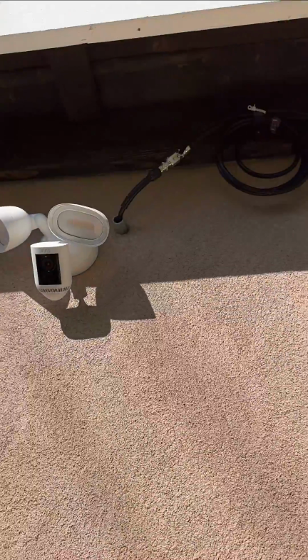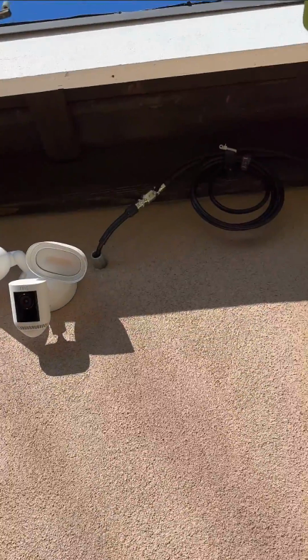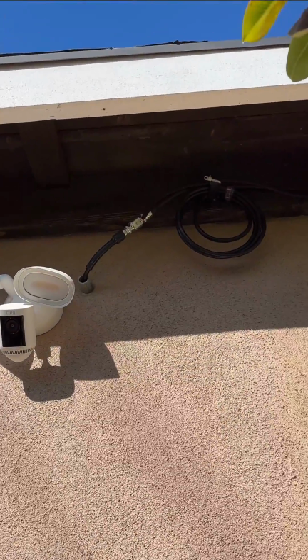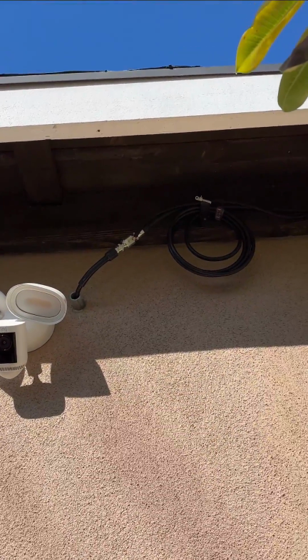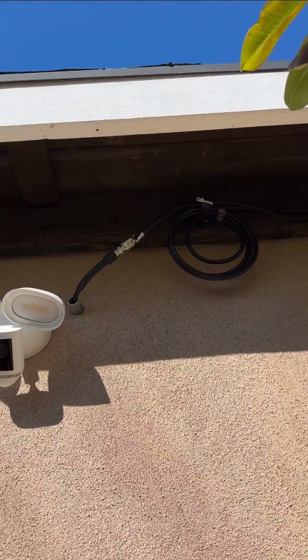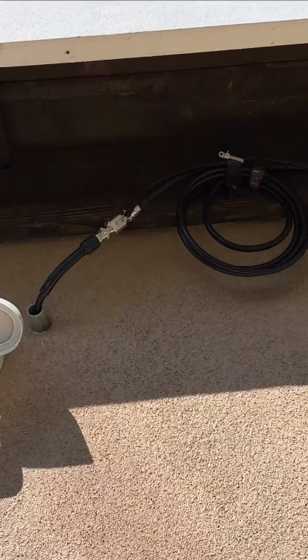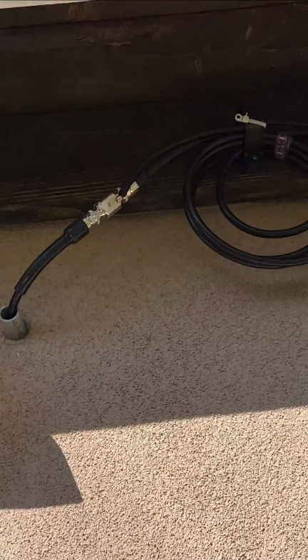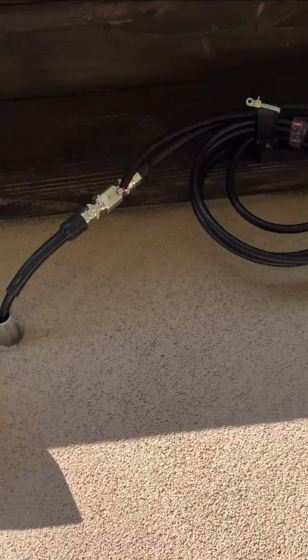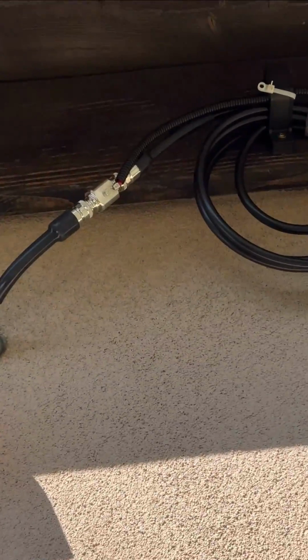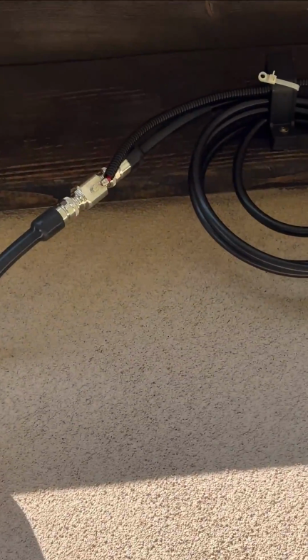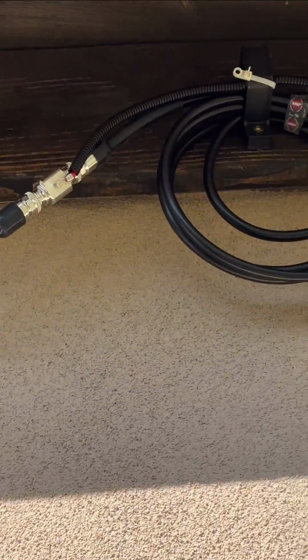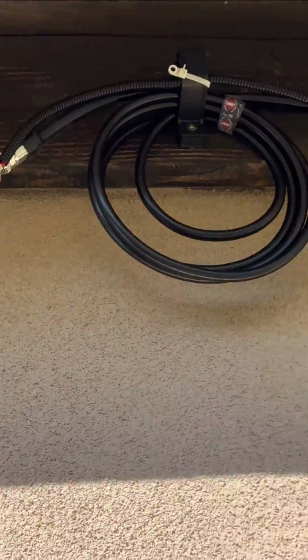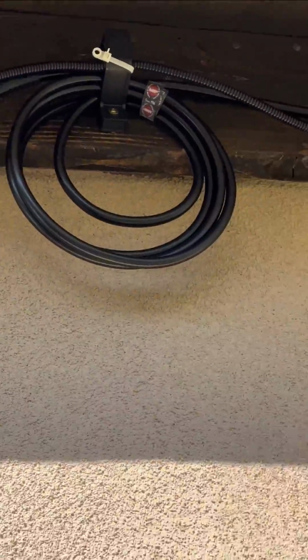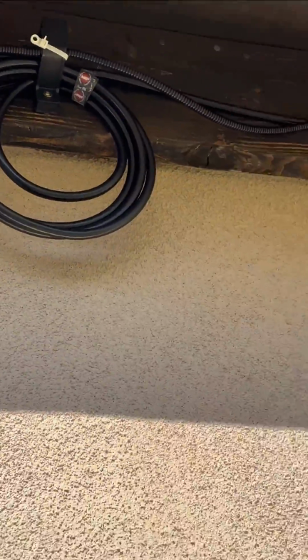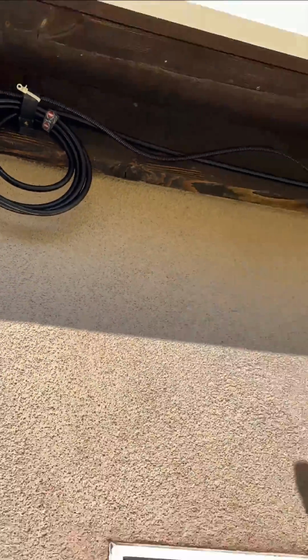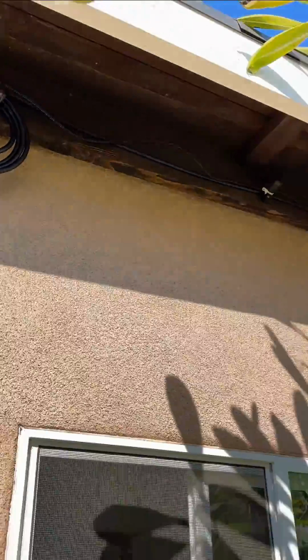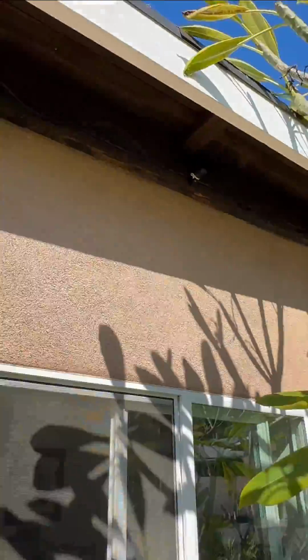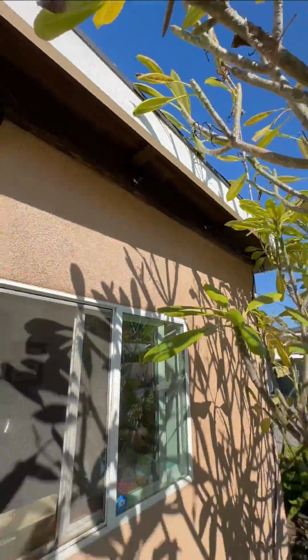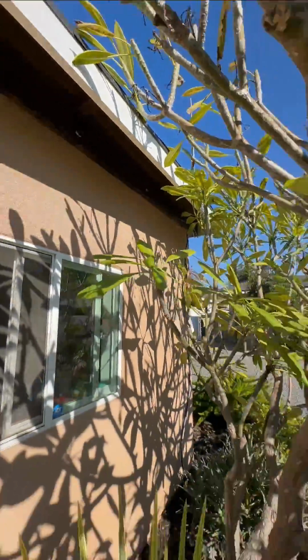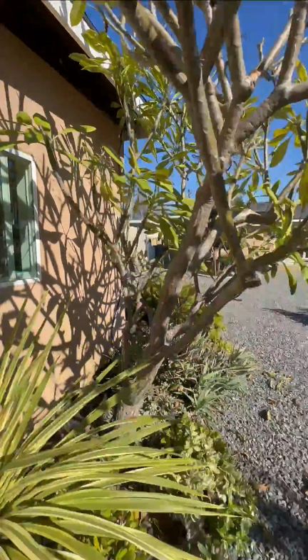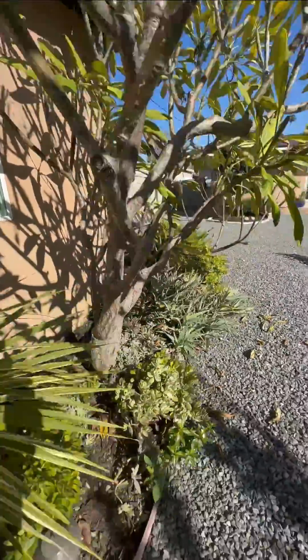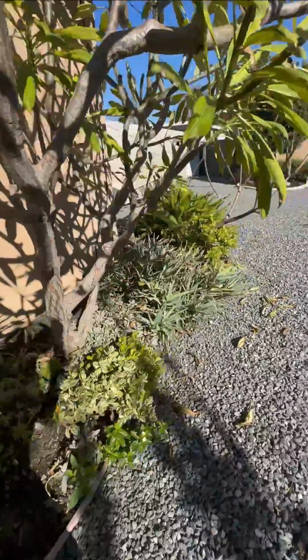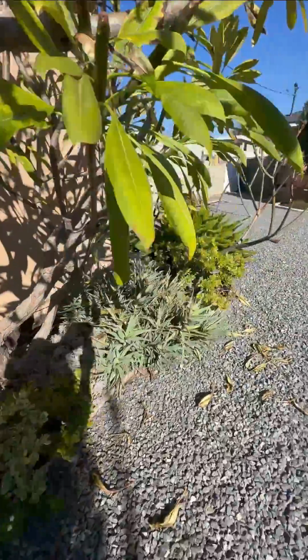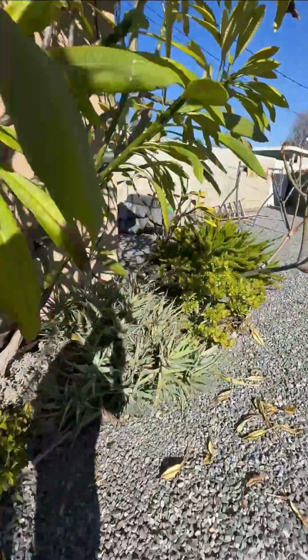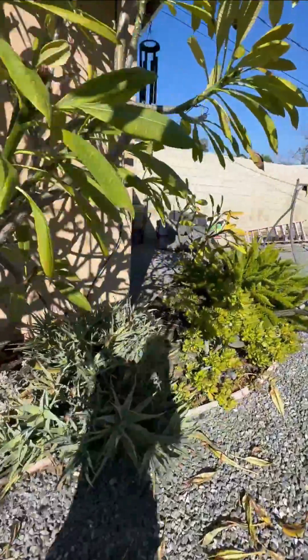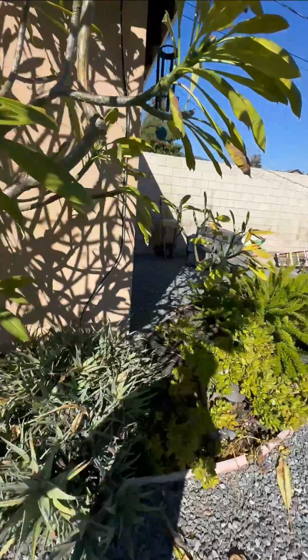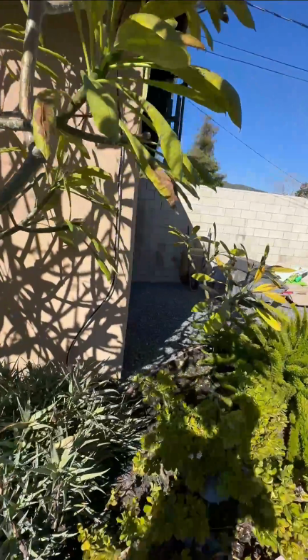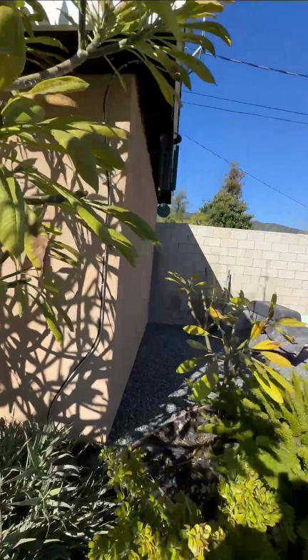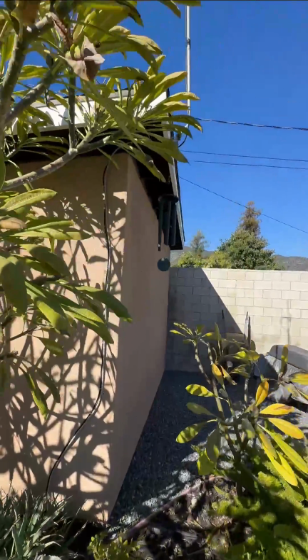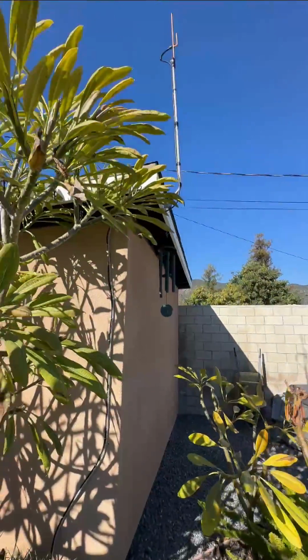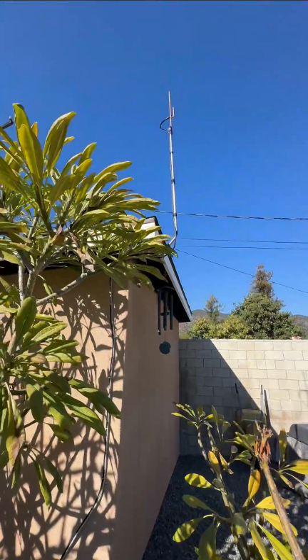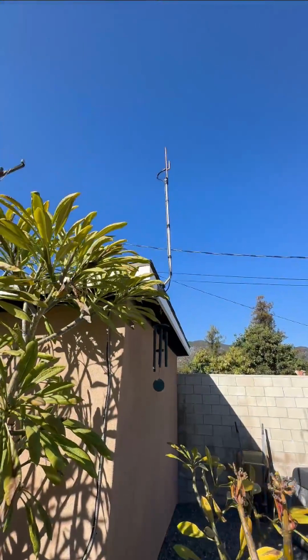I ran the coax cable out of my office. I have a lightning arrester with a 10-gauge grounding line coming from that, which goes to an 8-foot grounding rod.